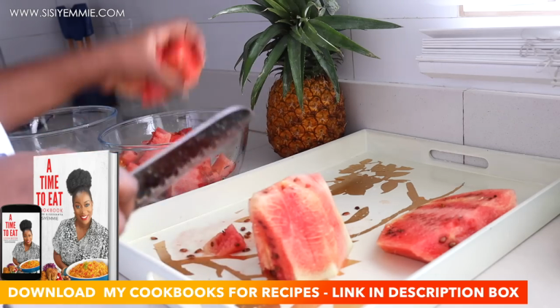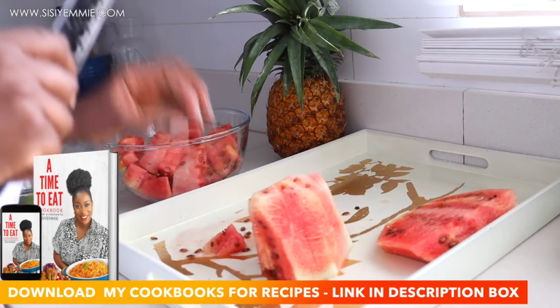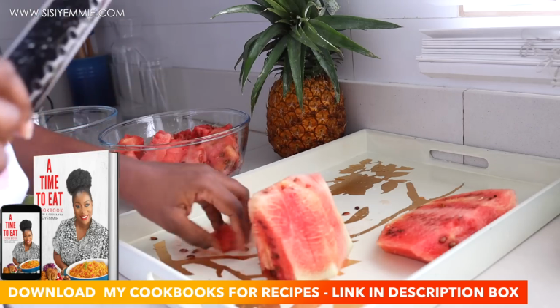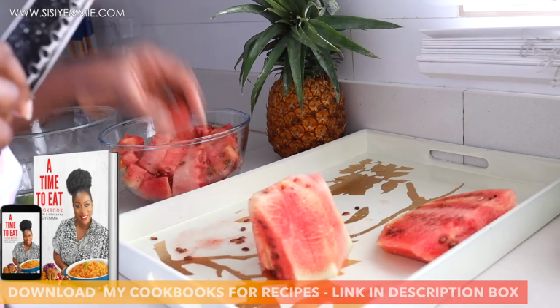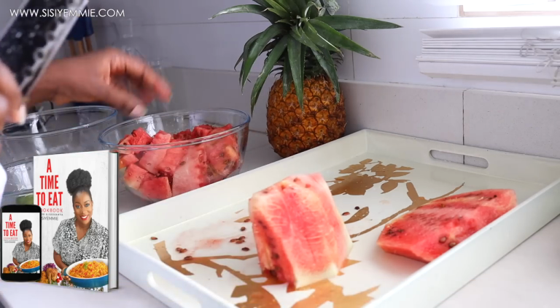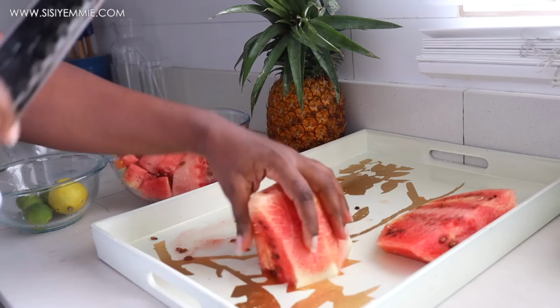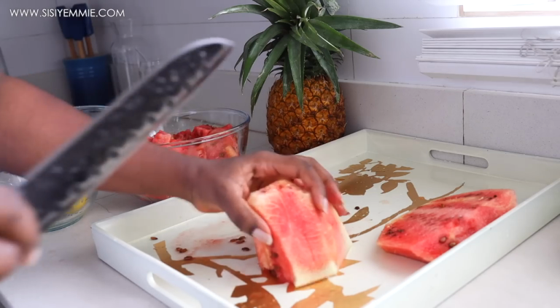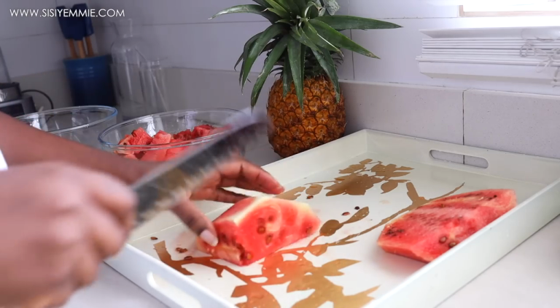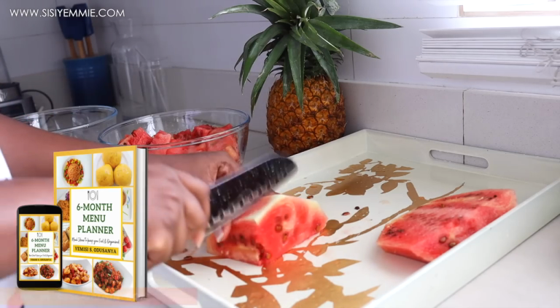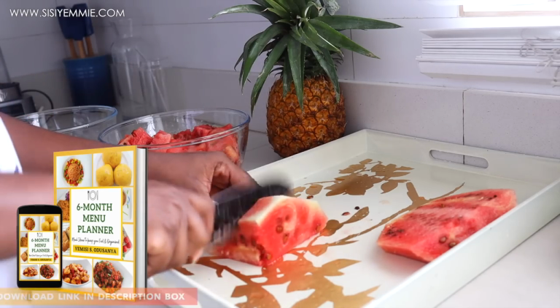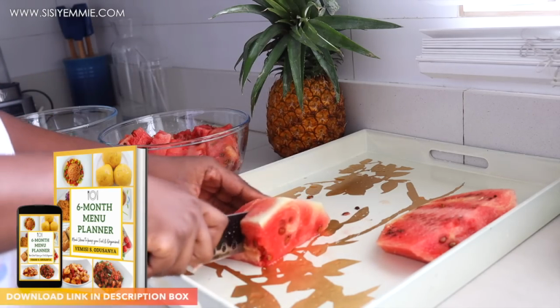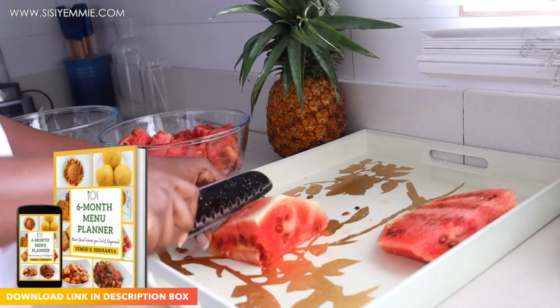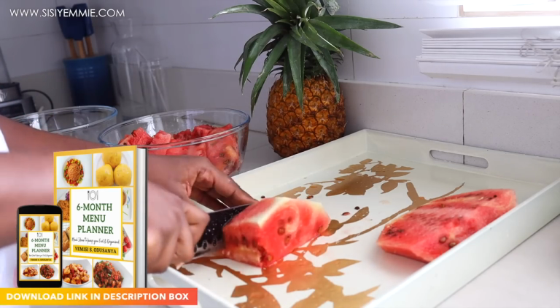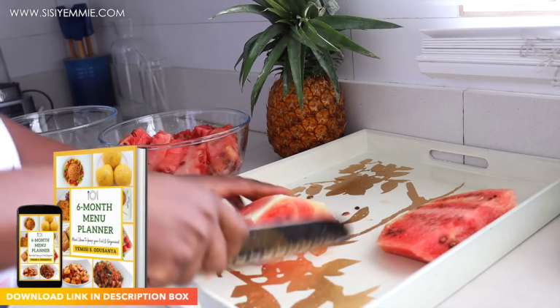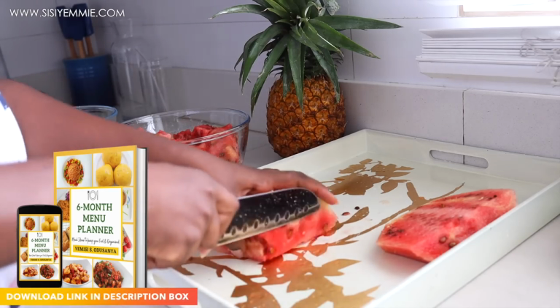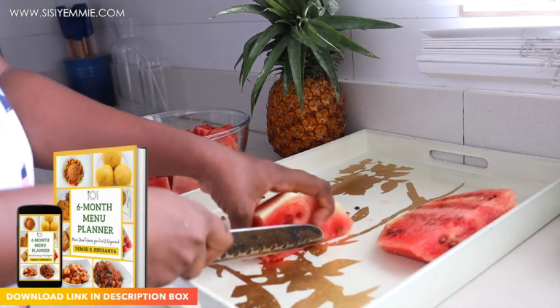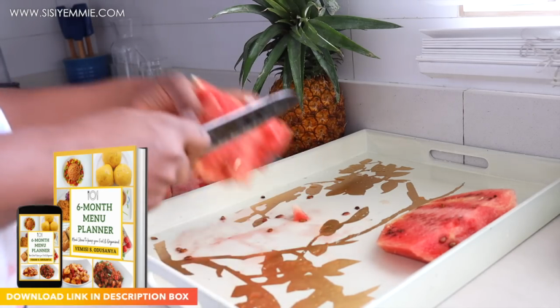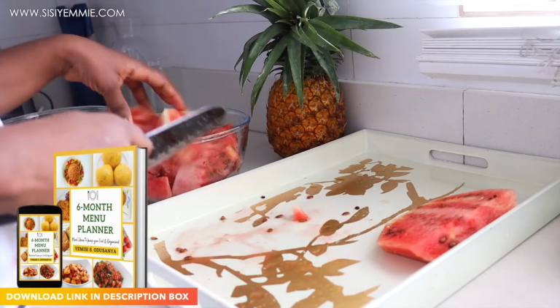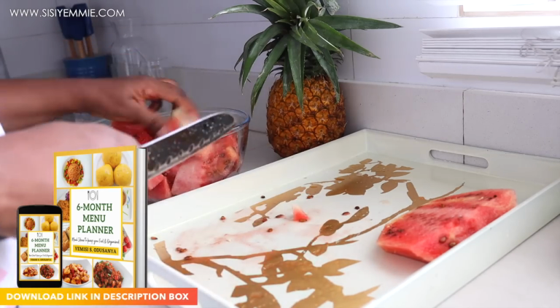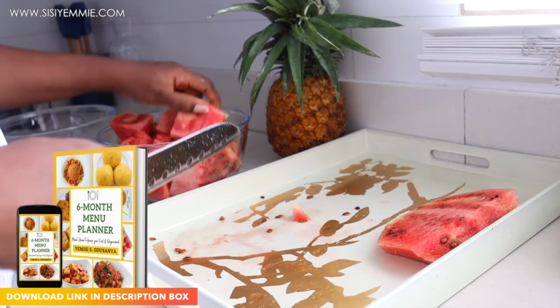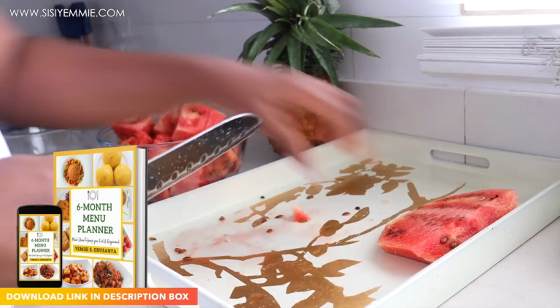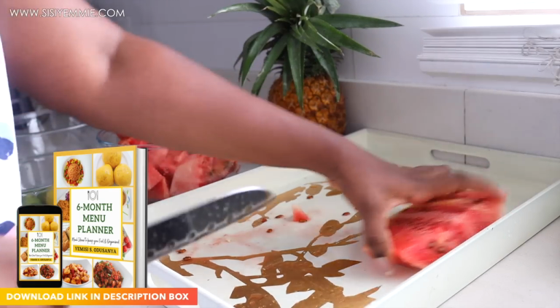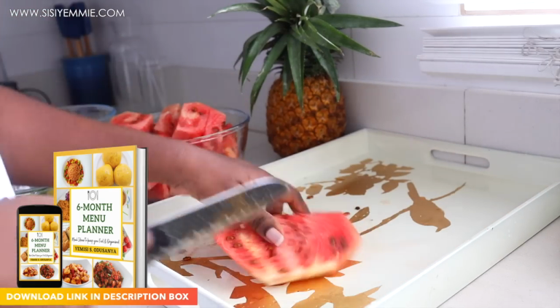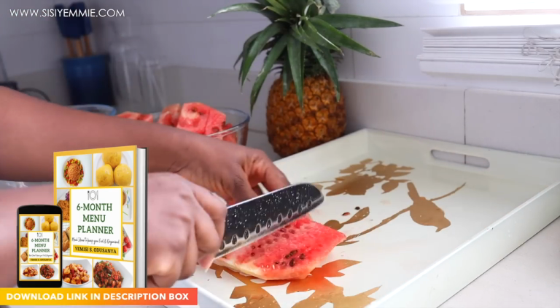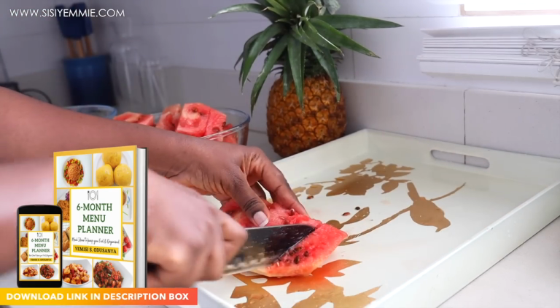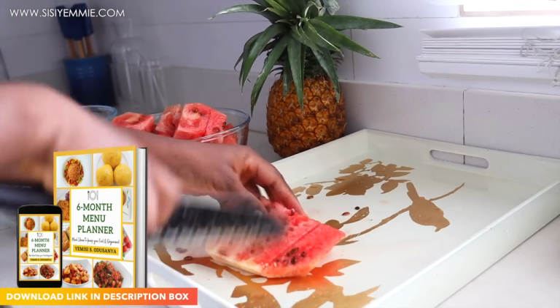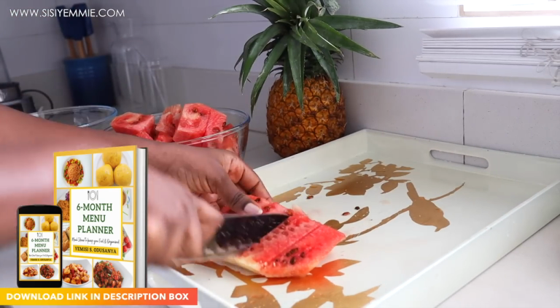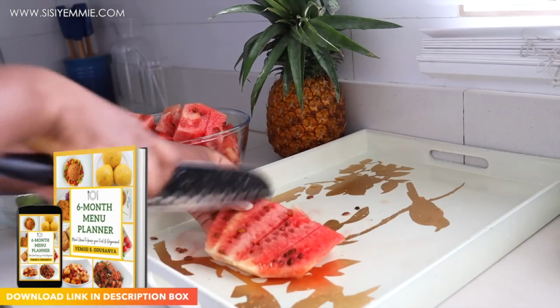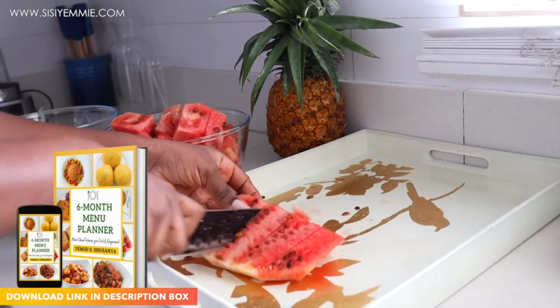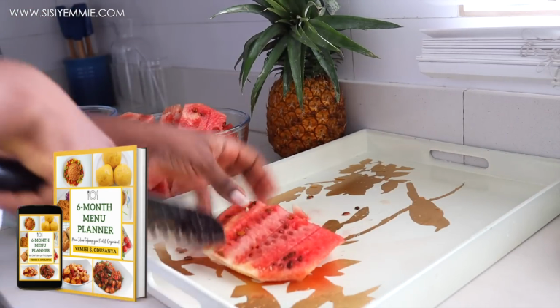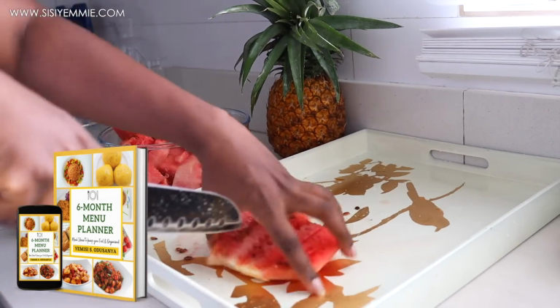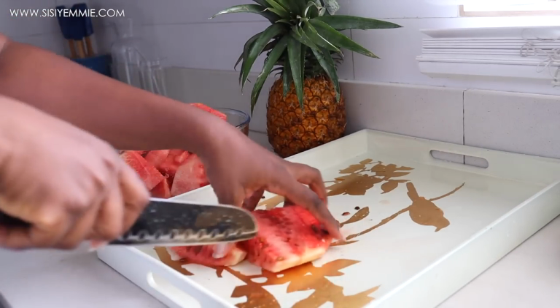You can download my cookbooks — they have awesome recipes. You can also download the food timetable; it gives you meal ideas and a calendar to plan your family meals. Just download all that good stuff so that you can enjoy food and feed your family to the fullest.